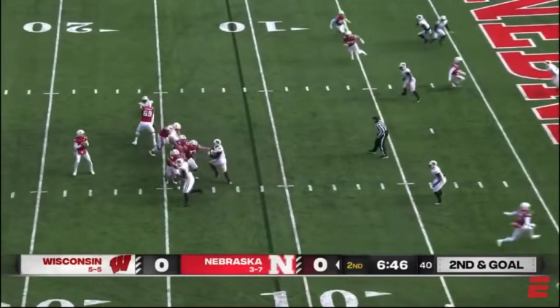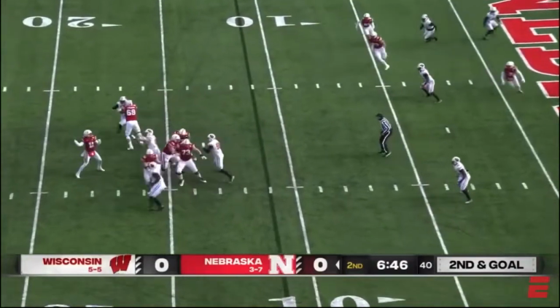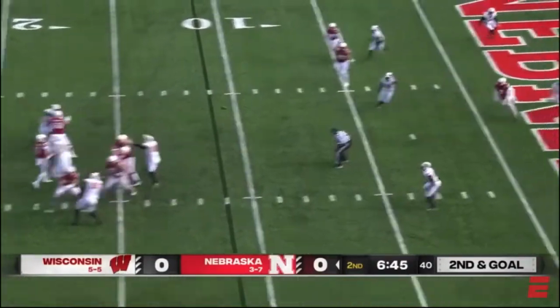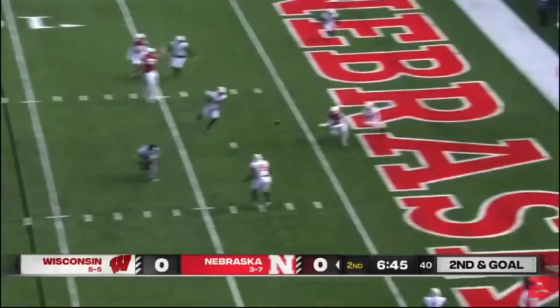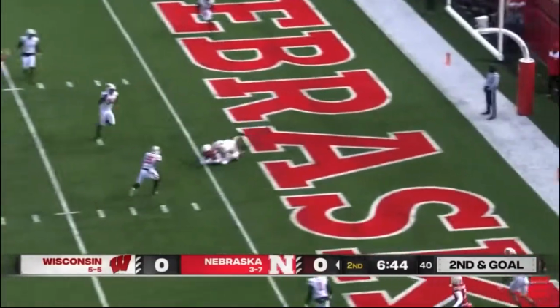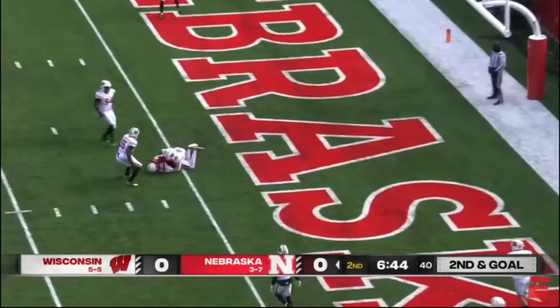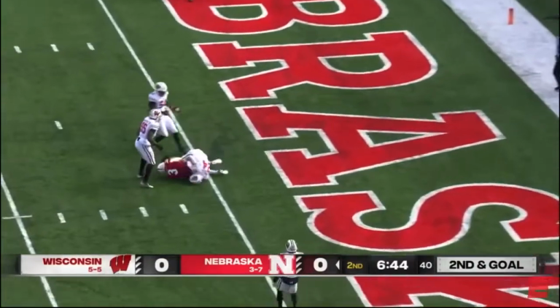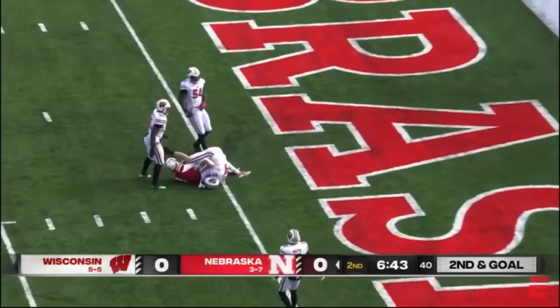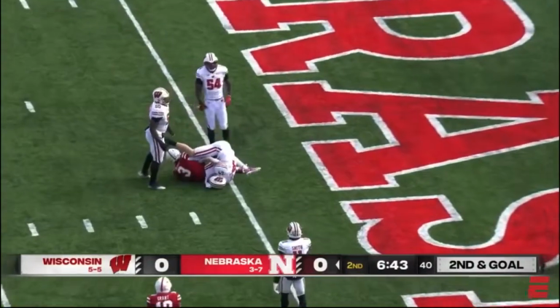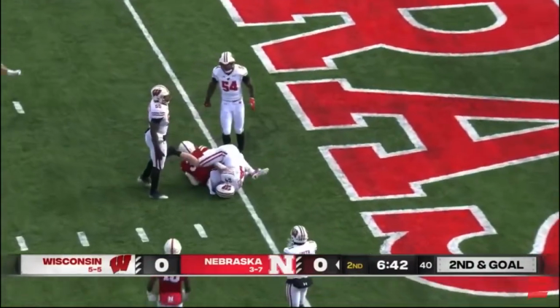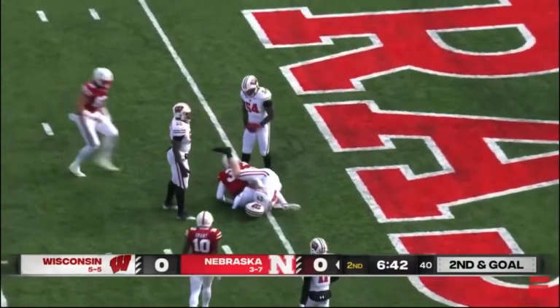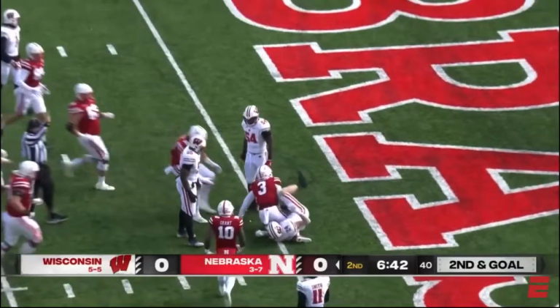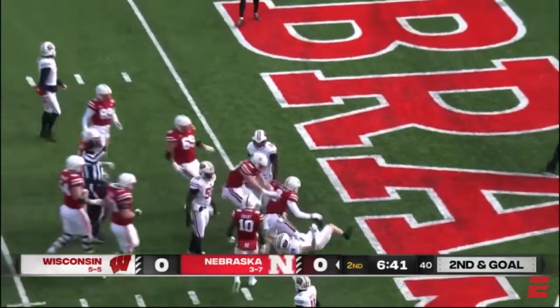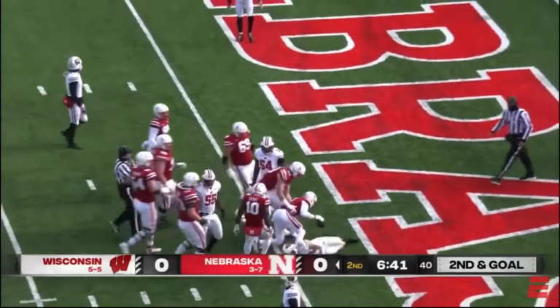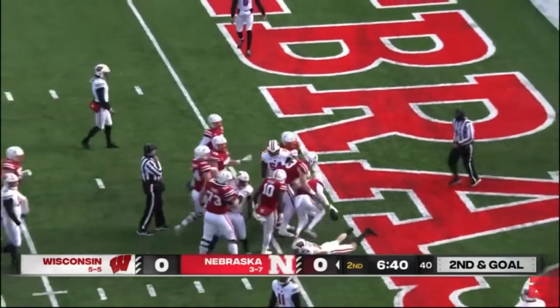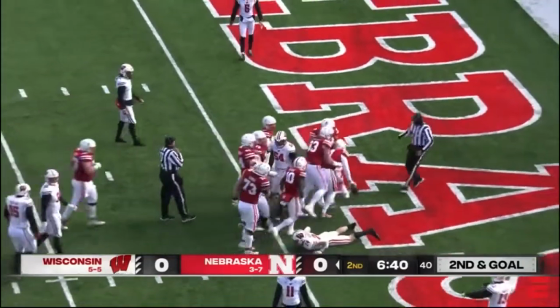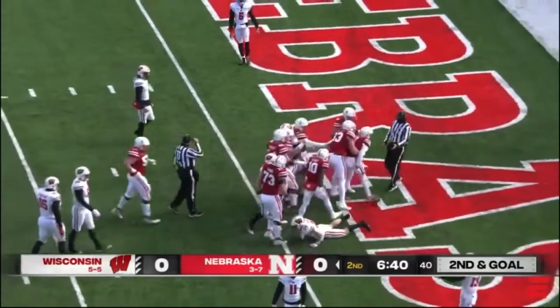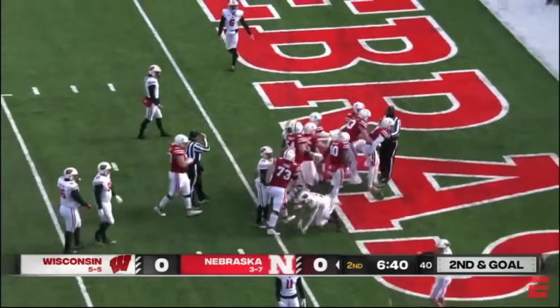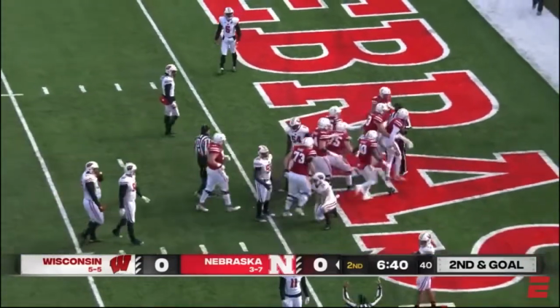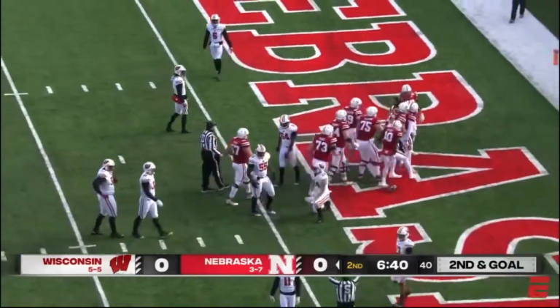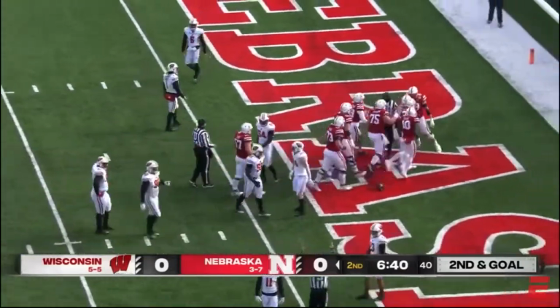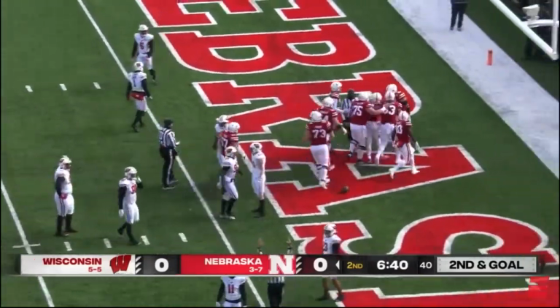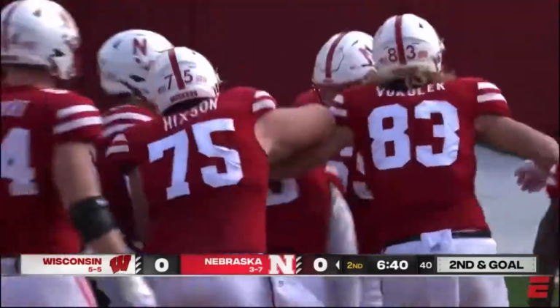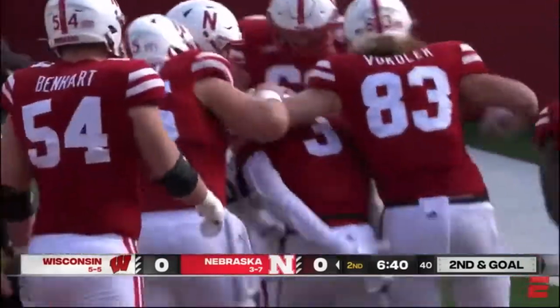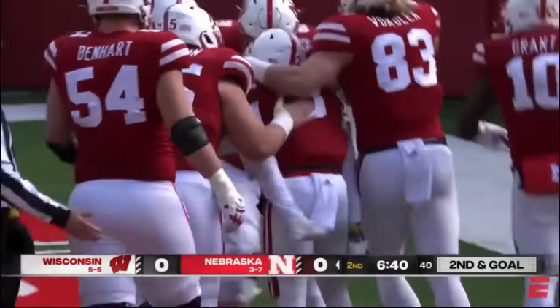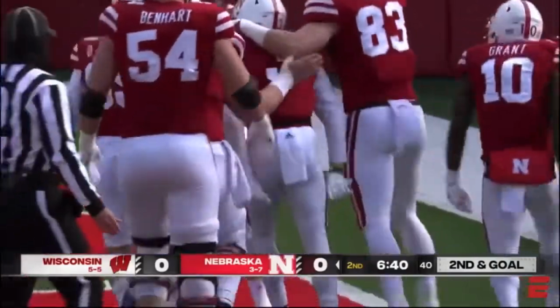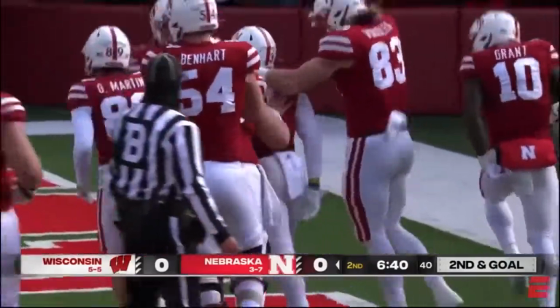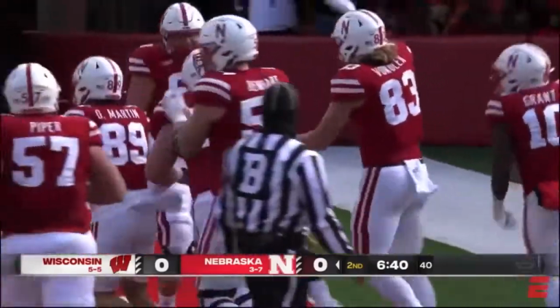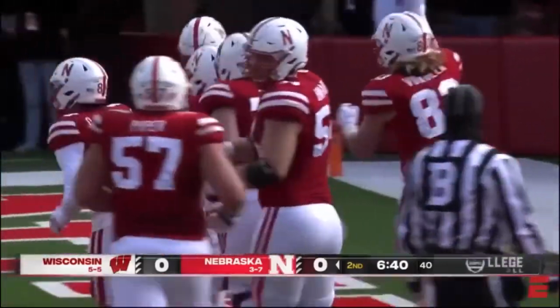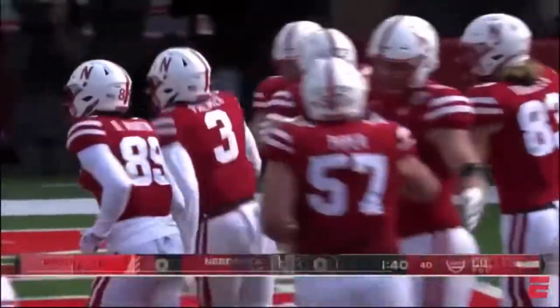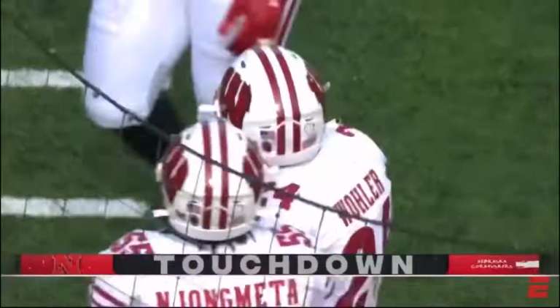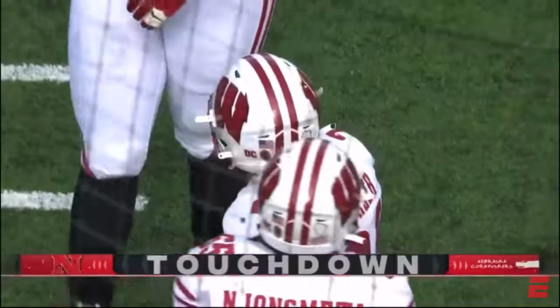NFL-type throw into the end zone — caught. Touchdown, Palmer. It's Trey Day. Touchdown, Nebraska.